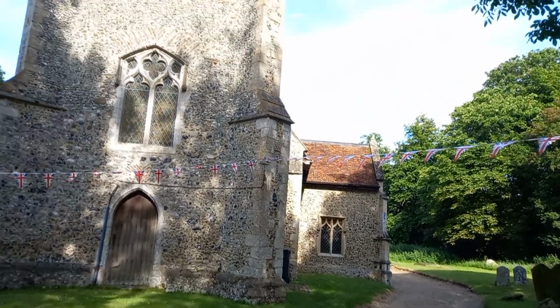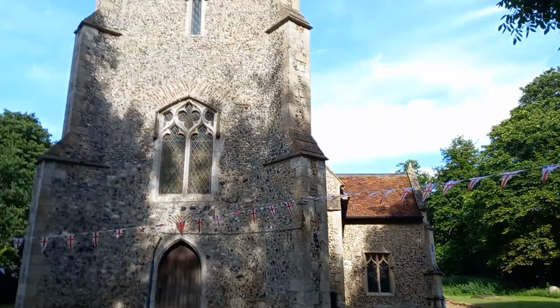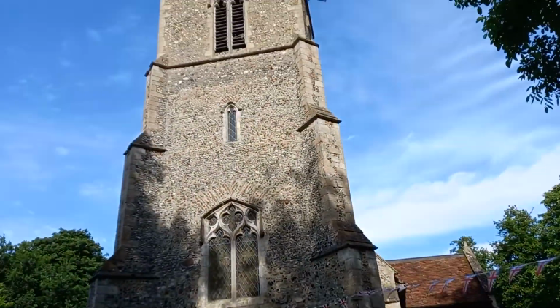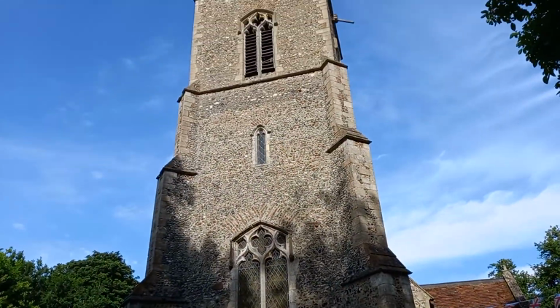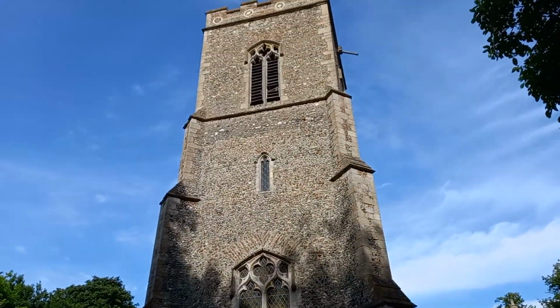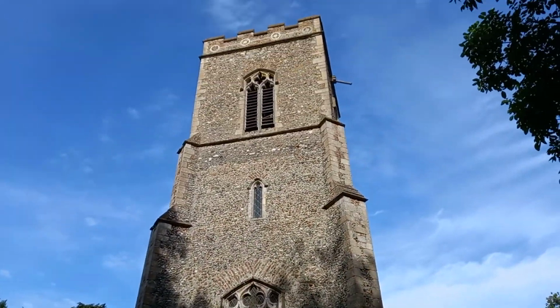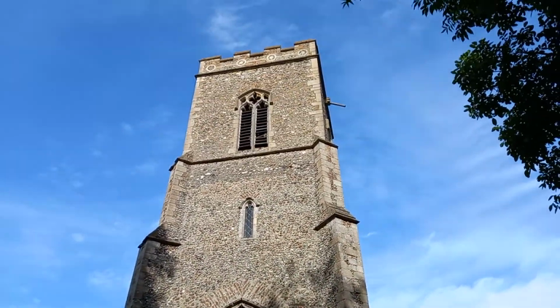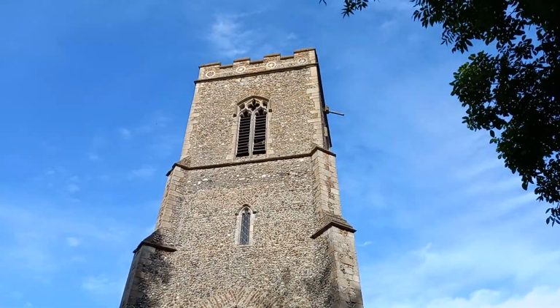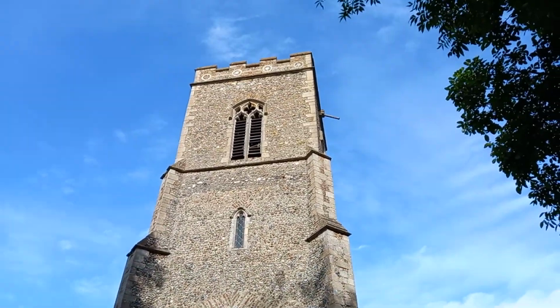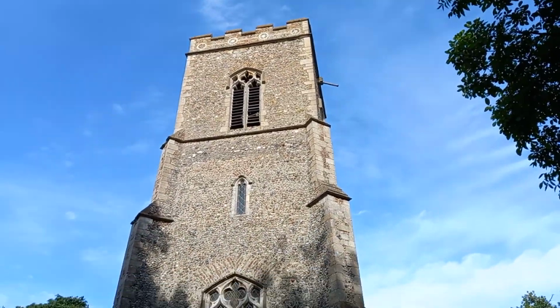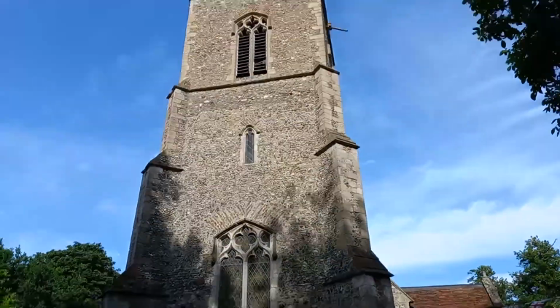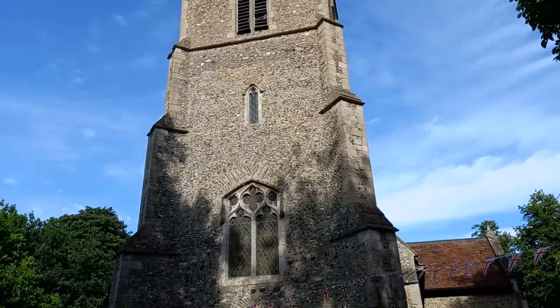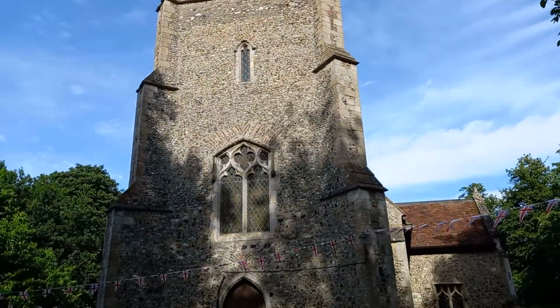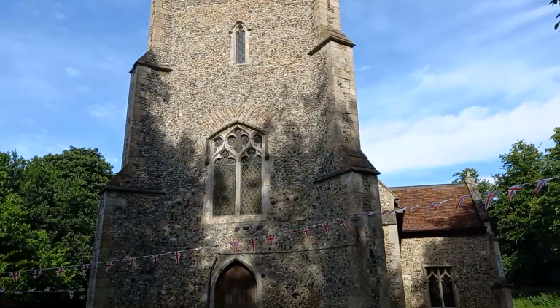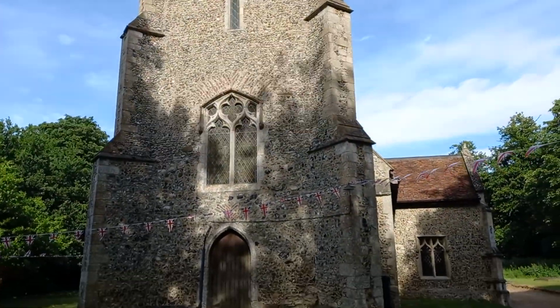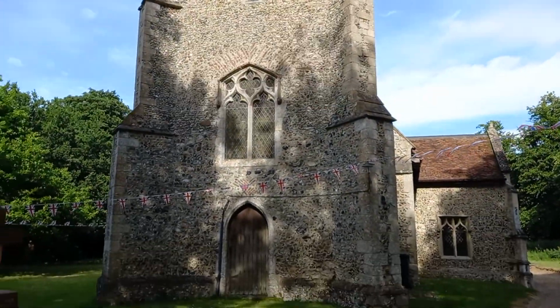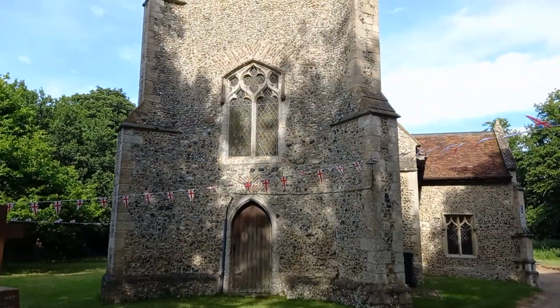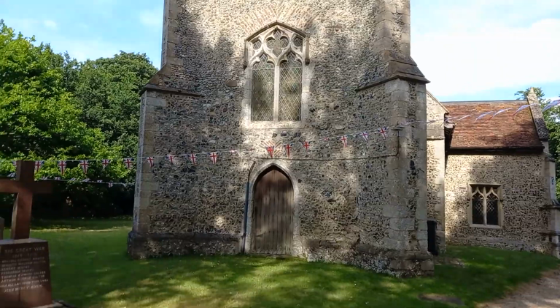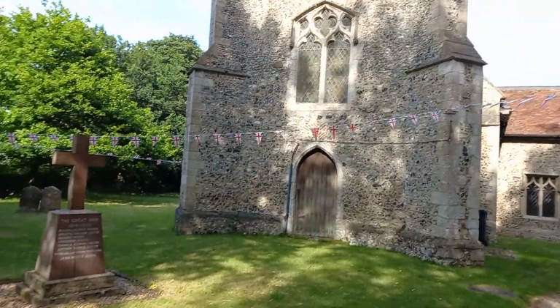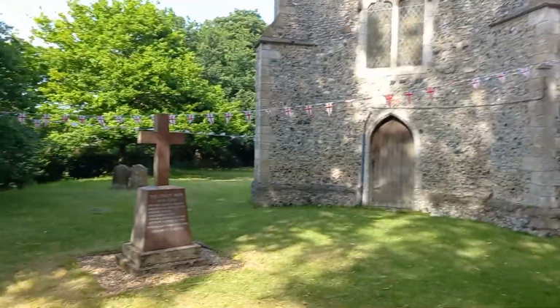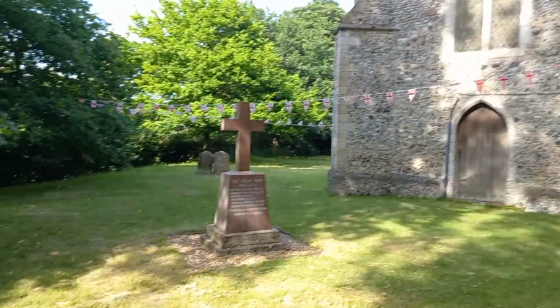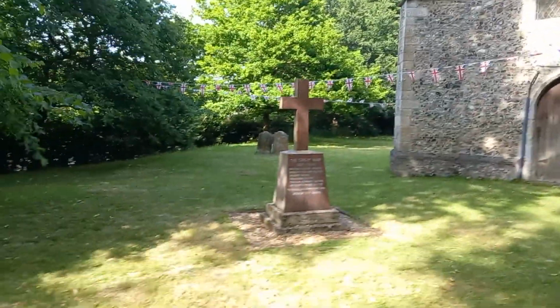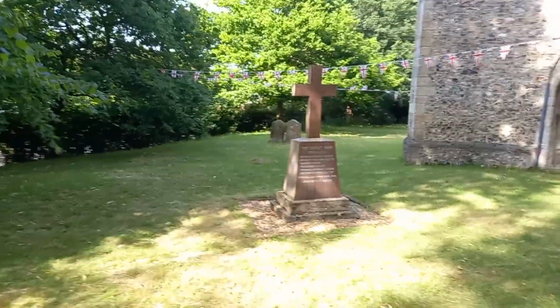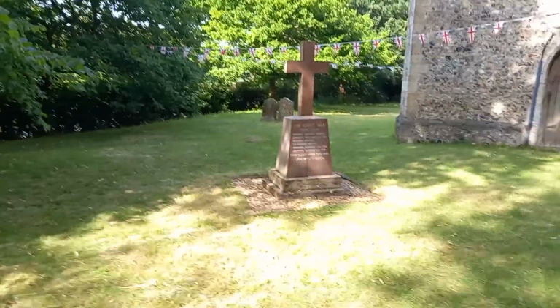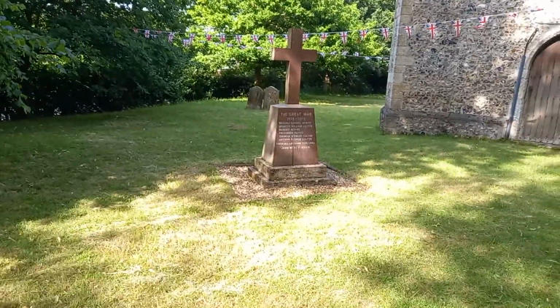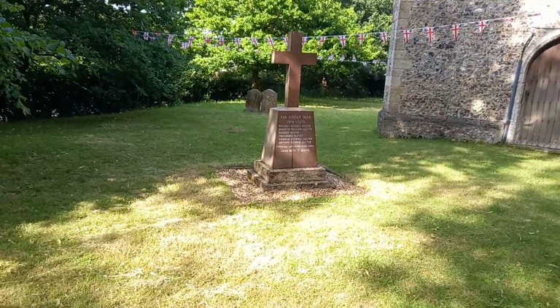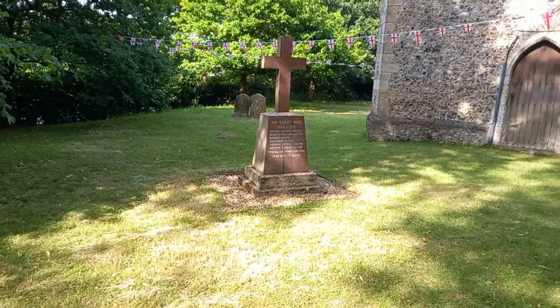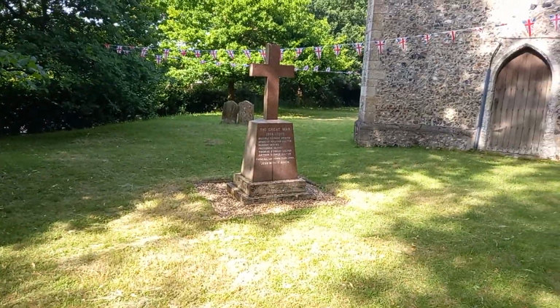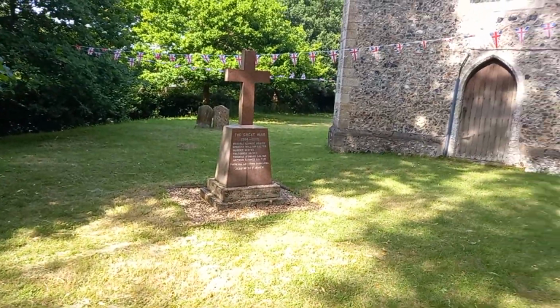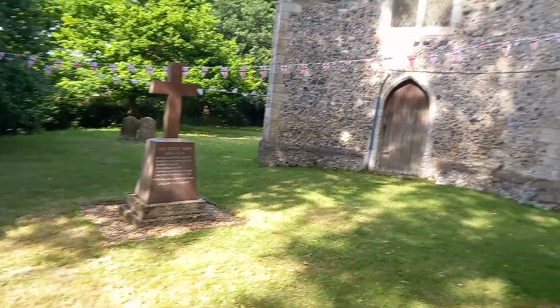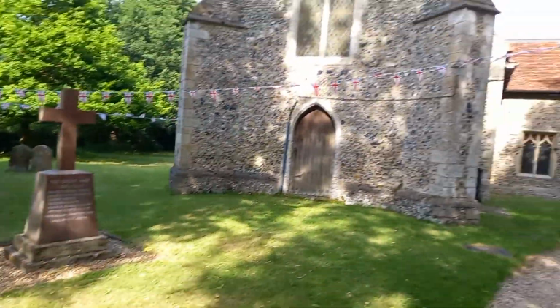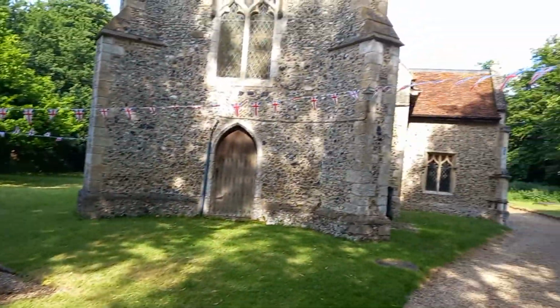It's a beautiful tower here — there's some amazing flint work on it, lovely windows and doors, and a monument to those of the village who fell in the Great War.